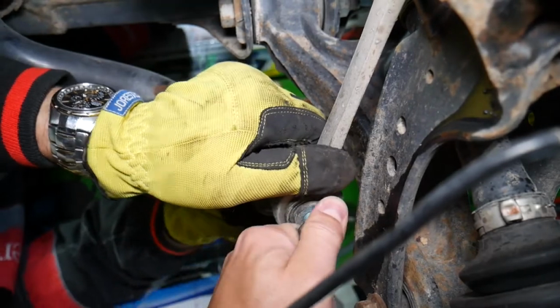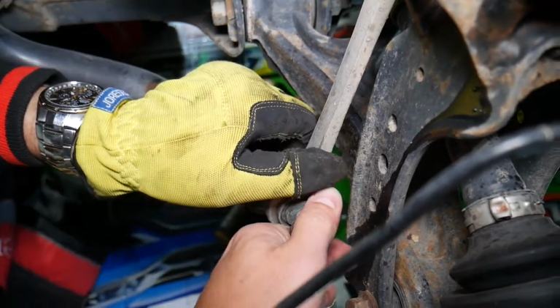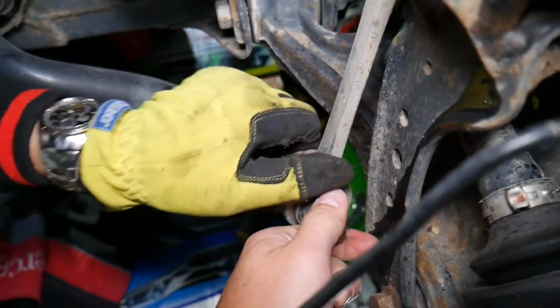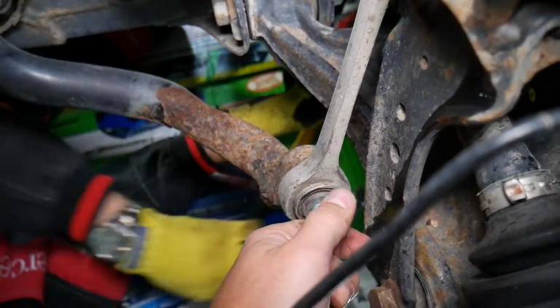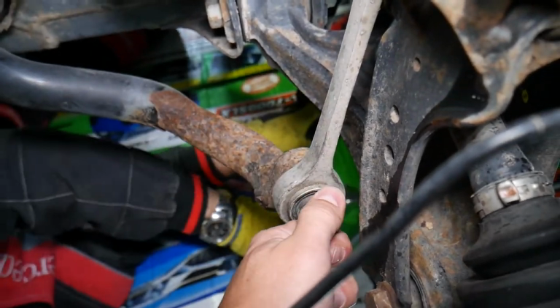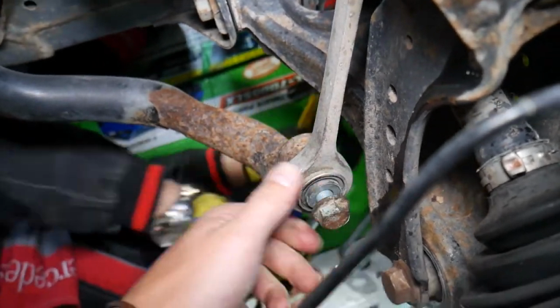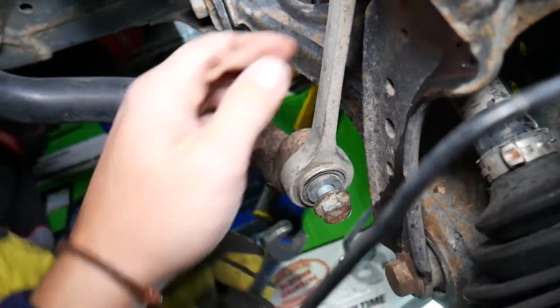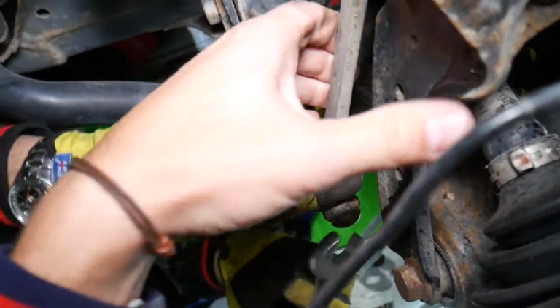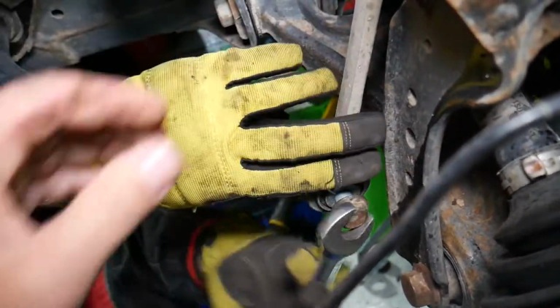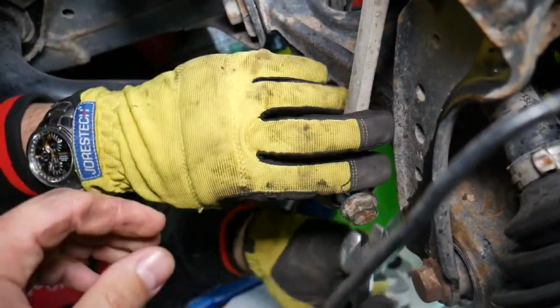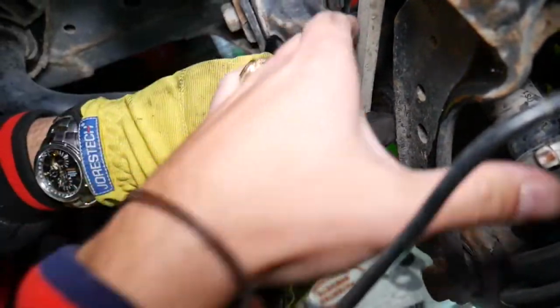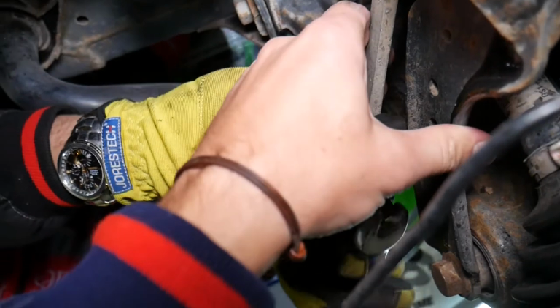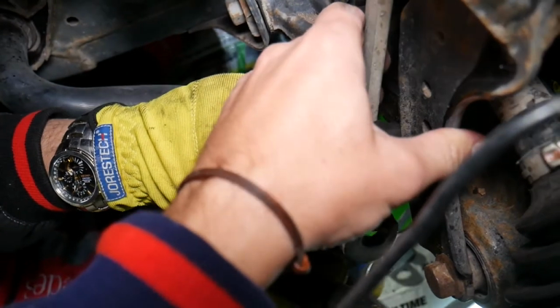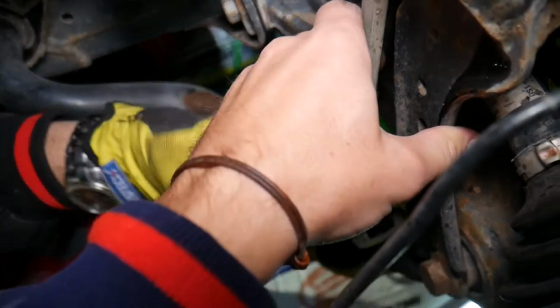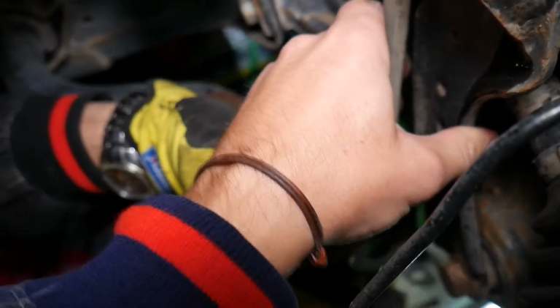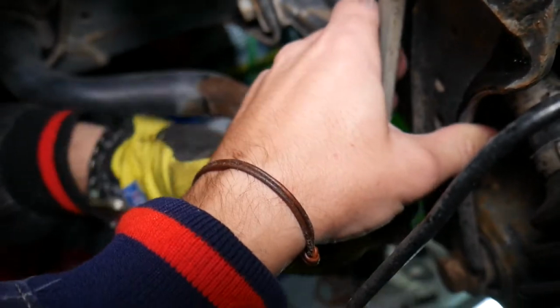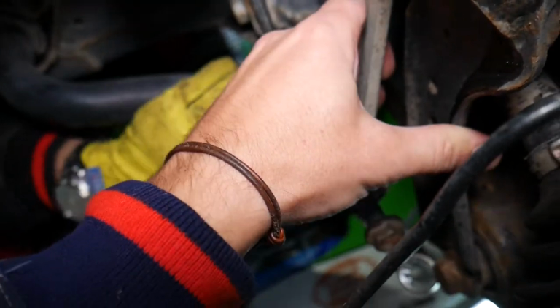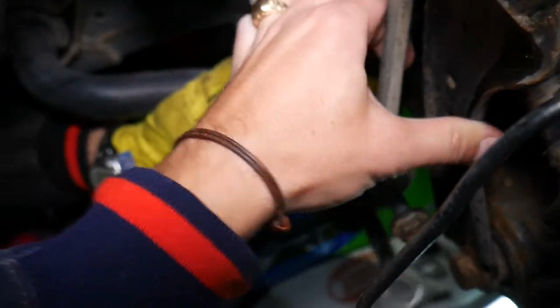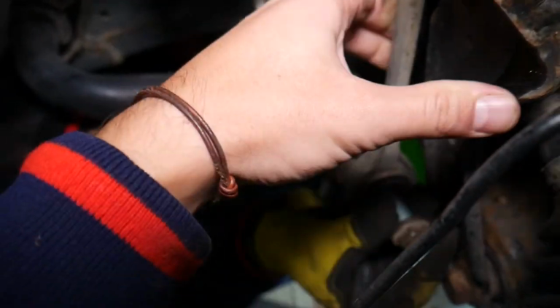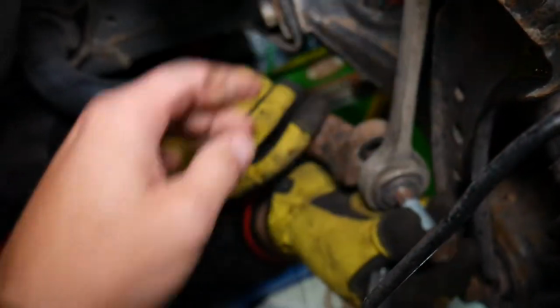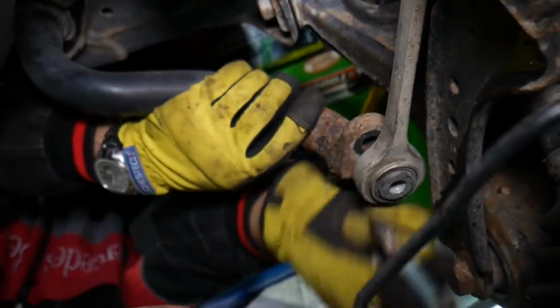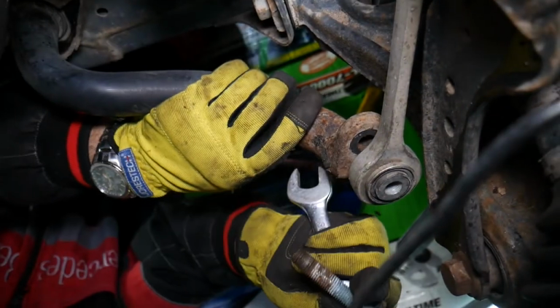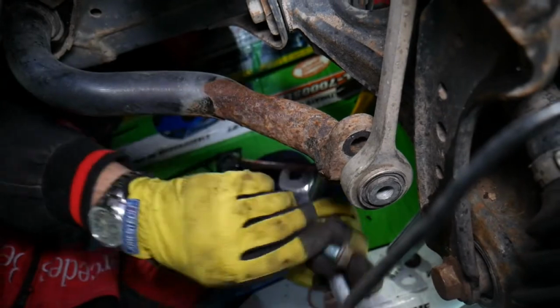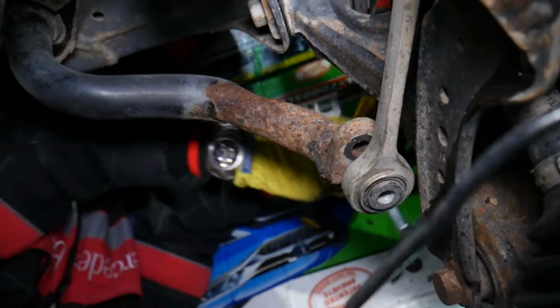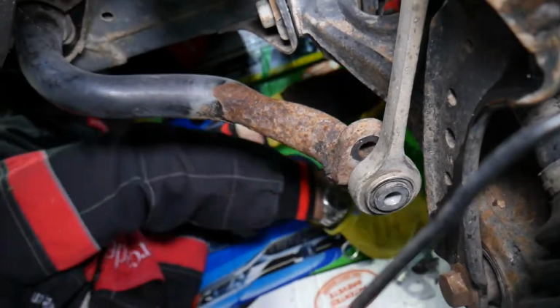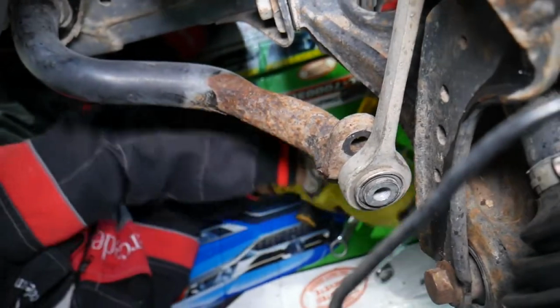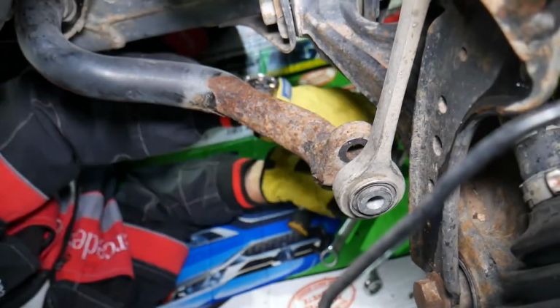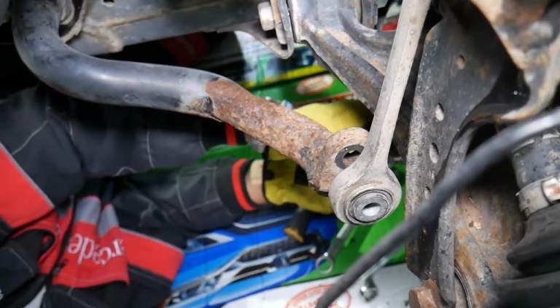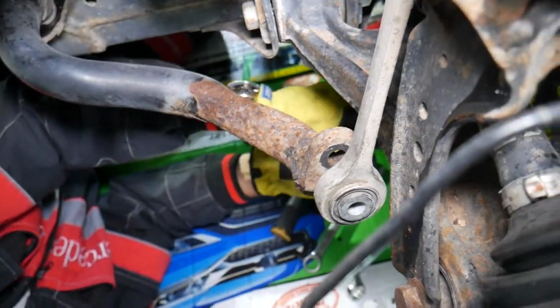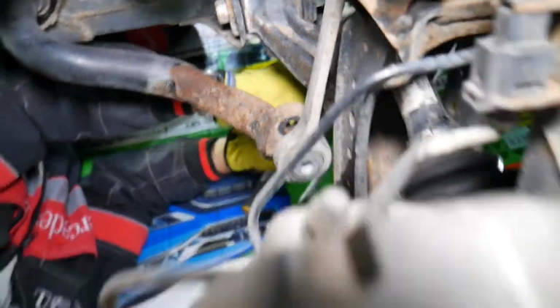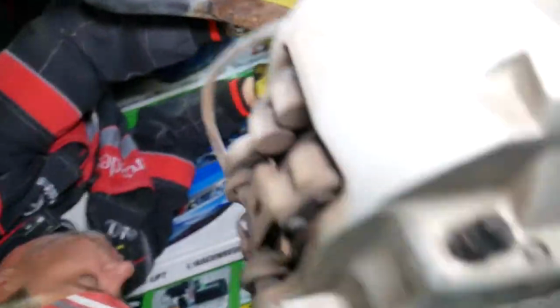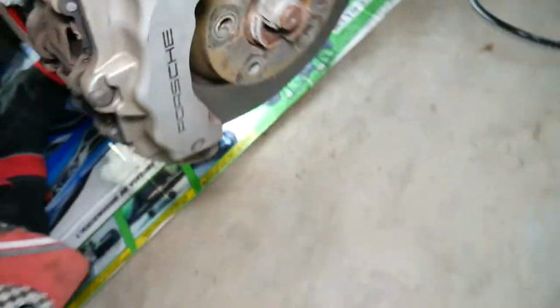The bolt is getting stuck a little bit, but we can unscrew it — and it came out, perfect, just like that.